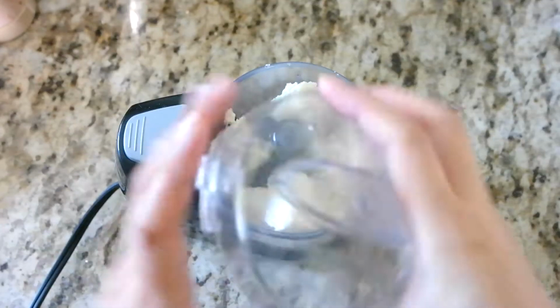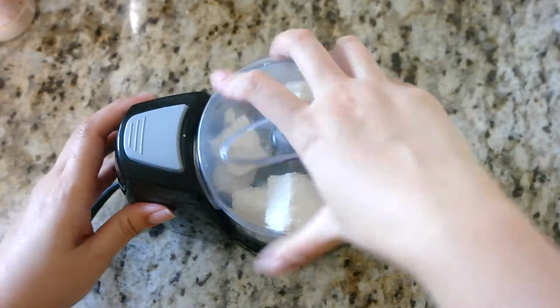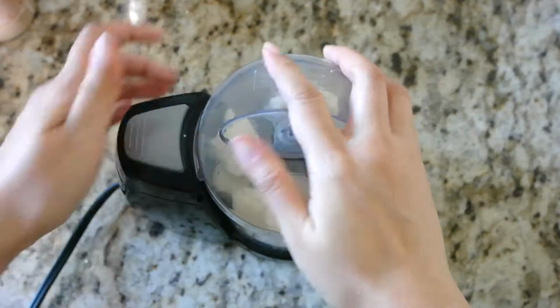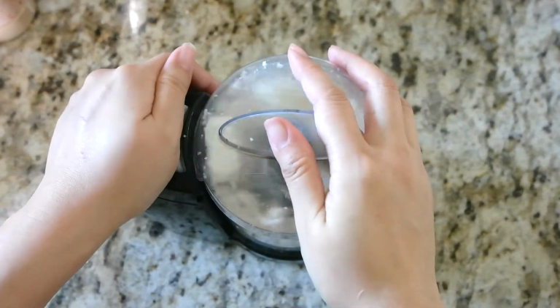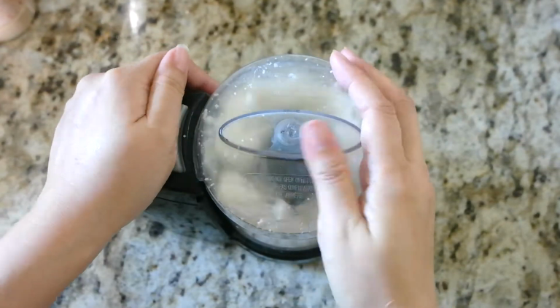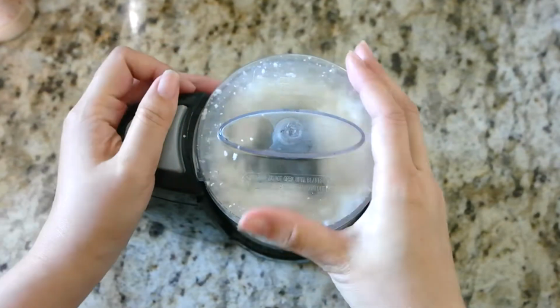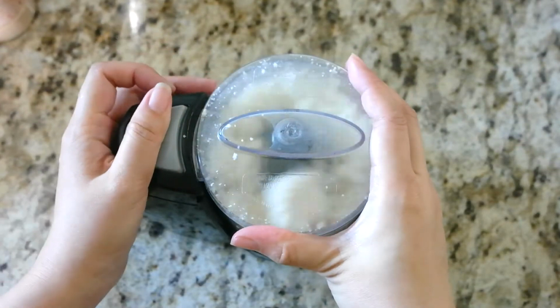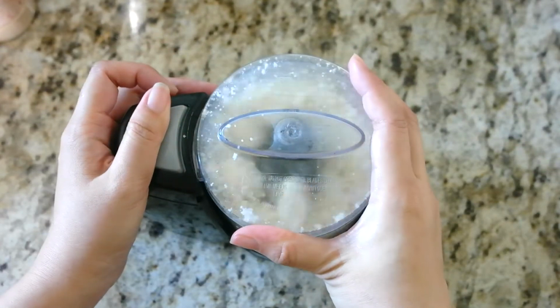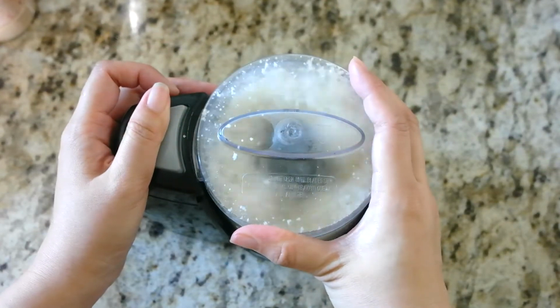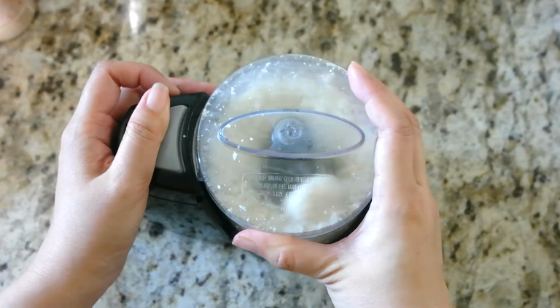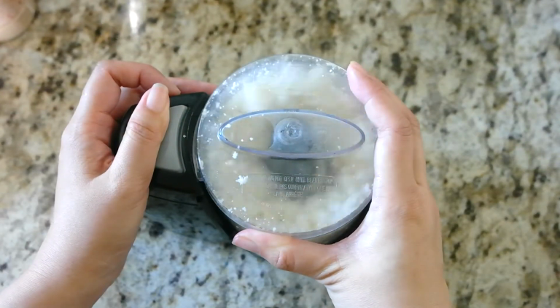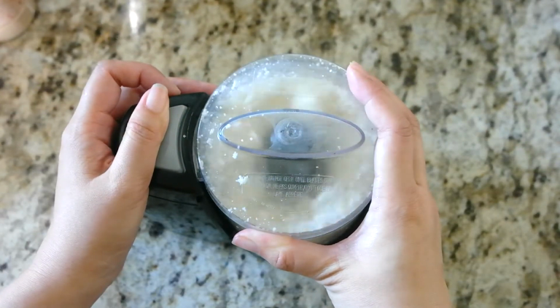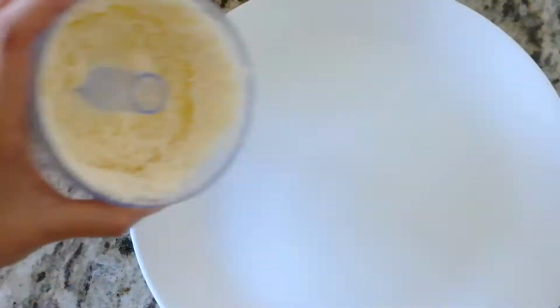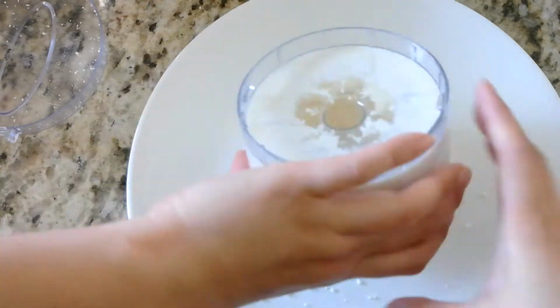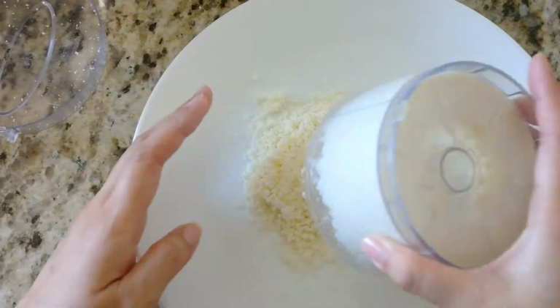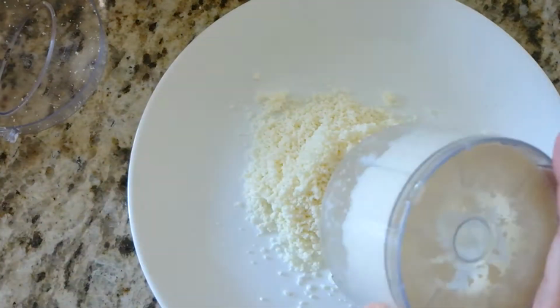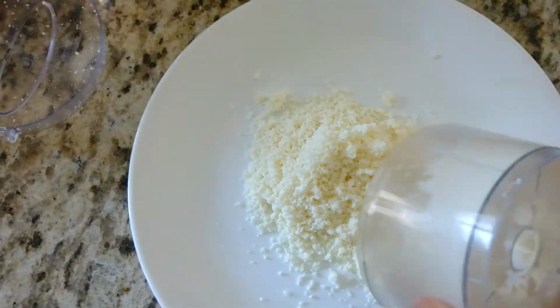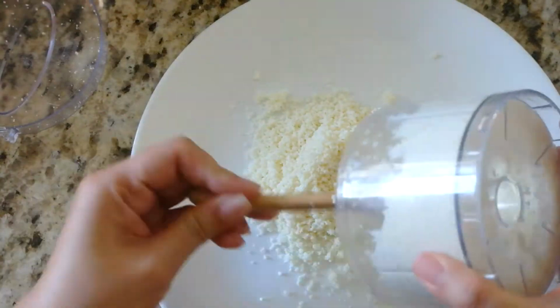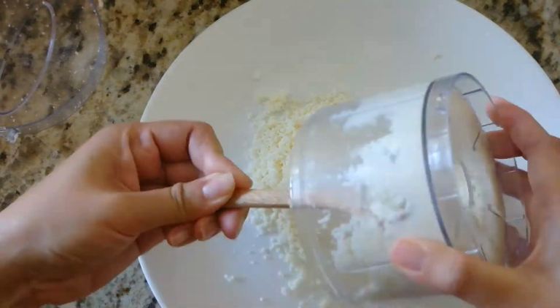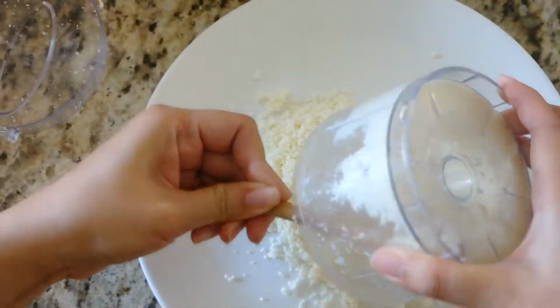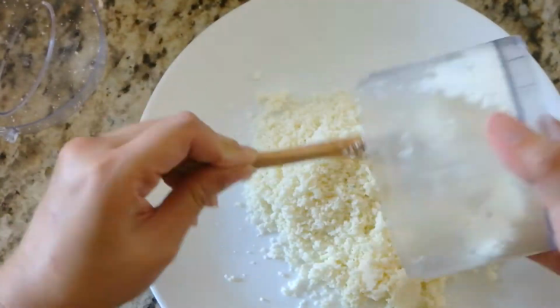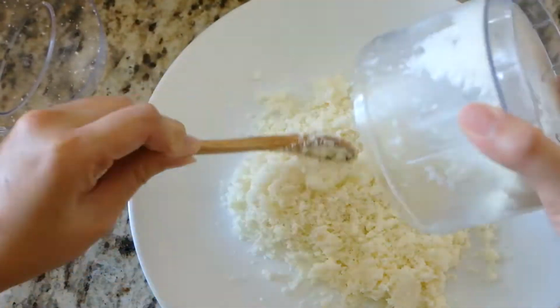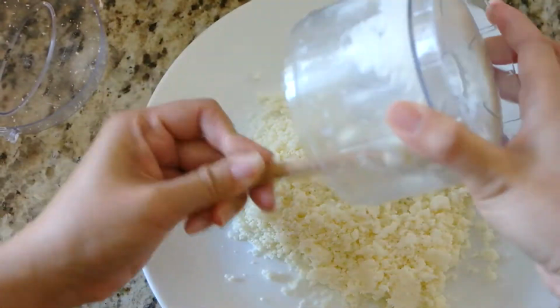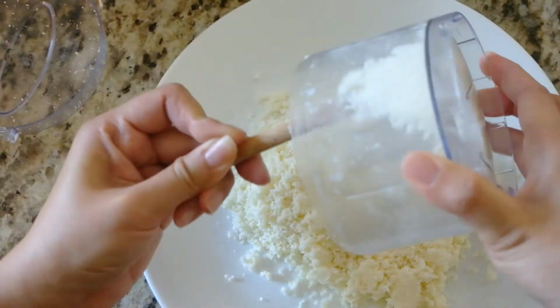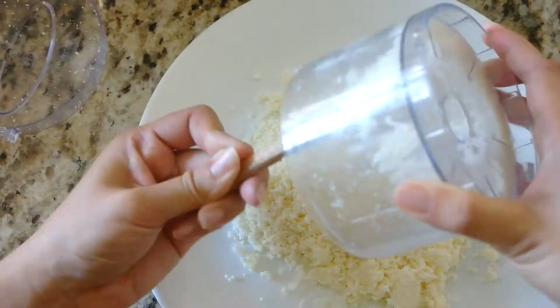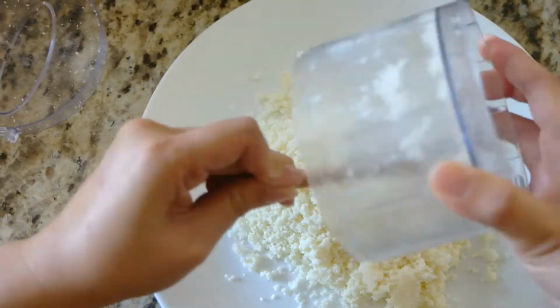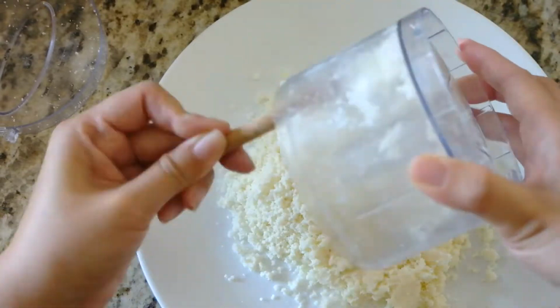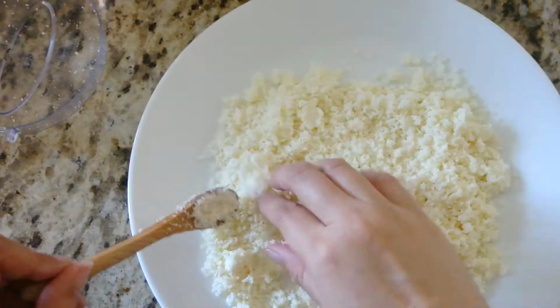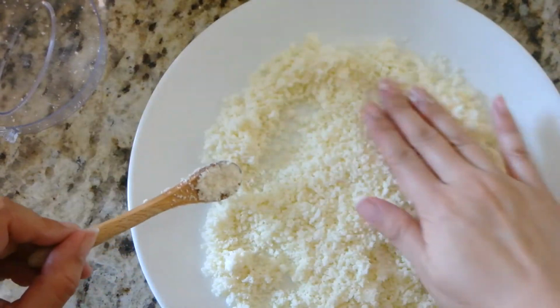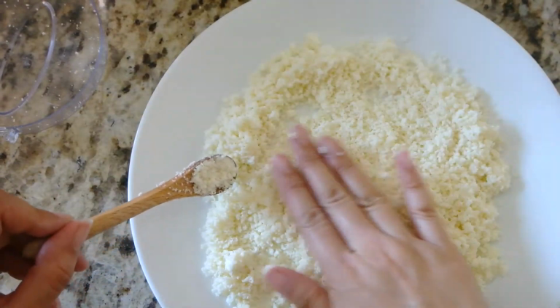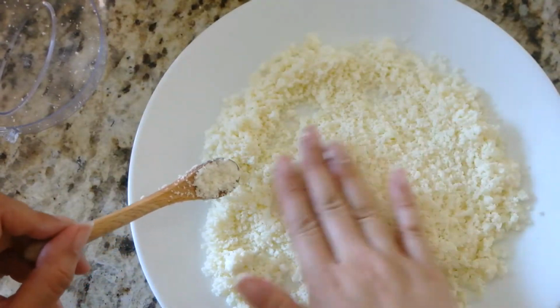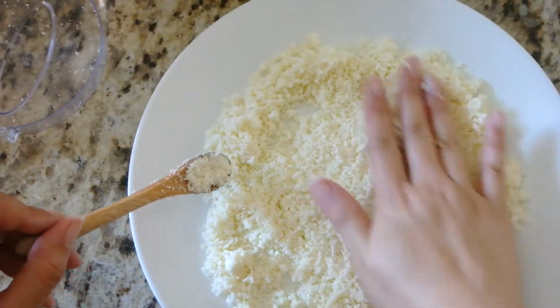Cut the cotija cheese into small chunks and put them in a food processor. Pulse until the cheese is finely grated. If you absolutely cannot find cotija cheese, you can substitute with parmesan cheese. Now put the cheese on a flat plate and set aside.